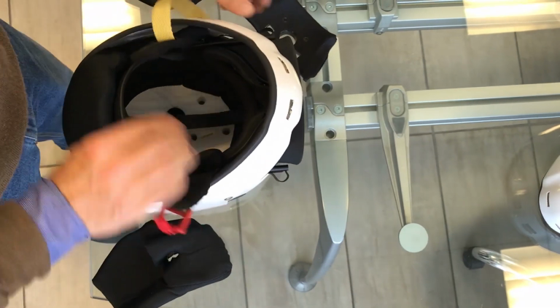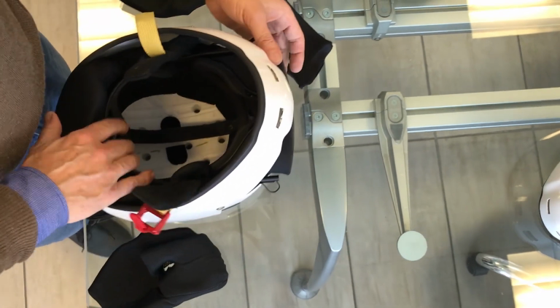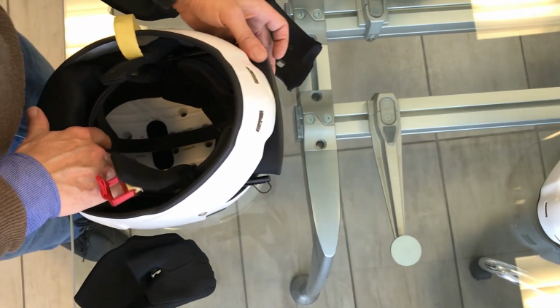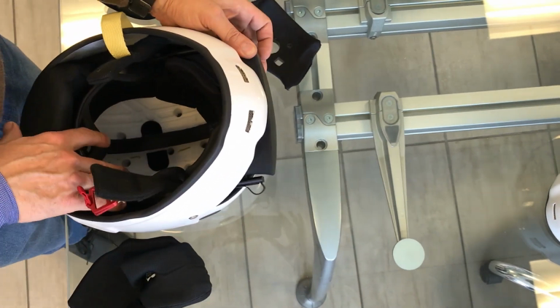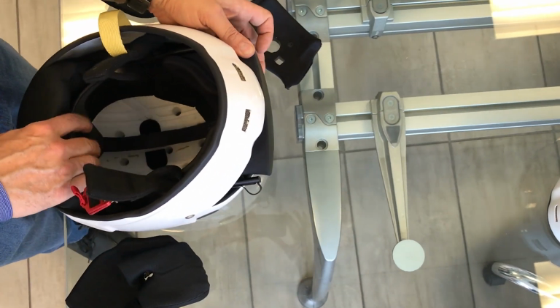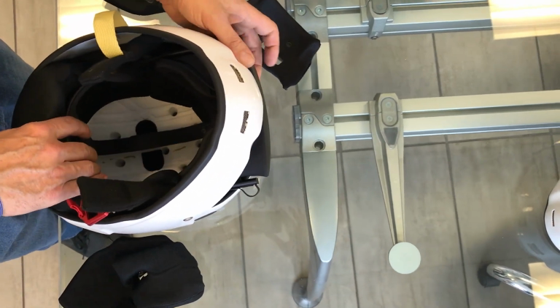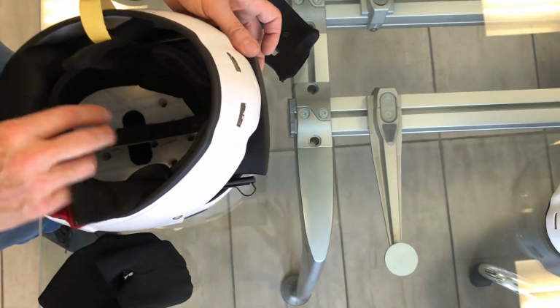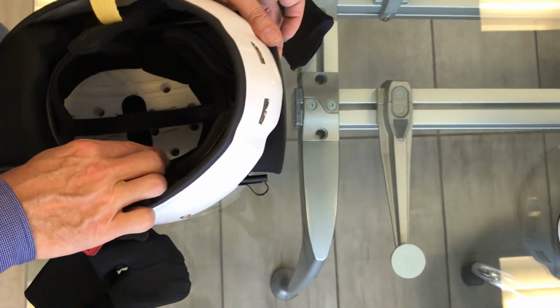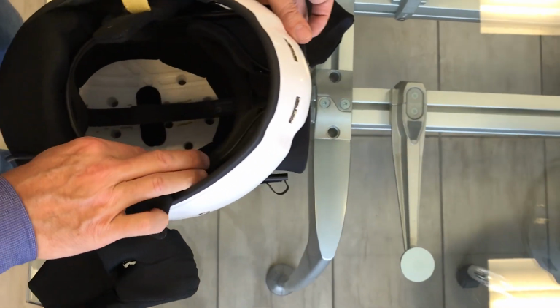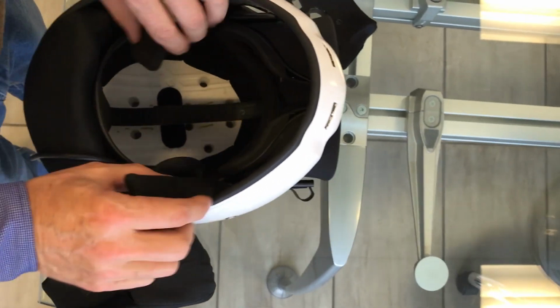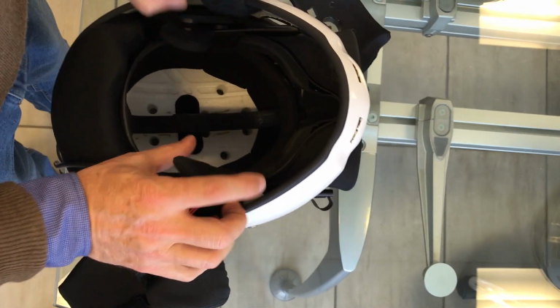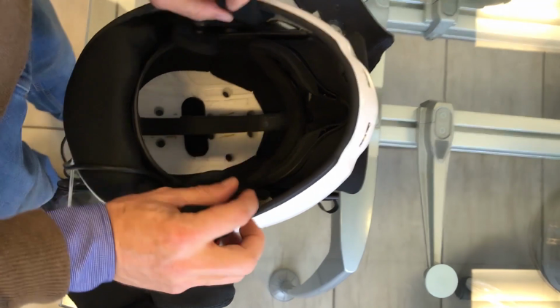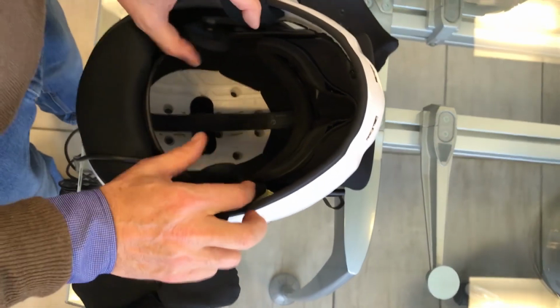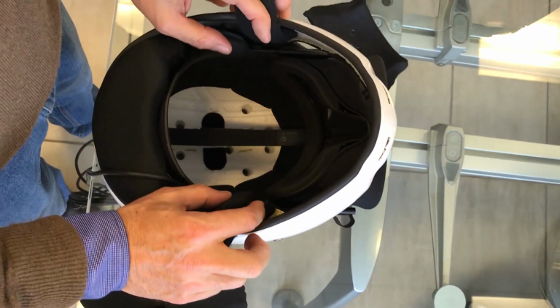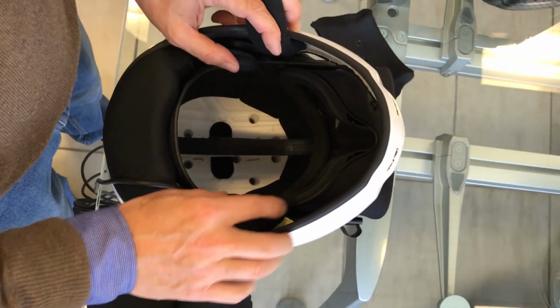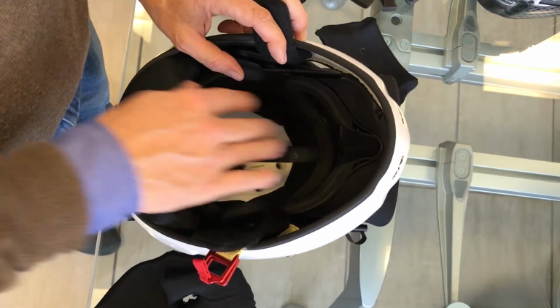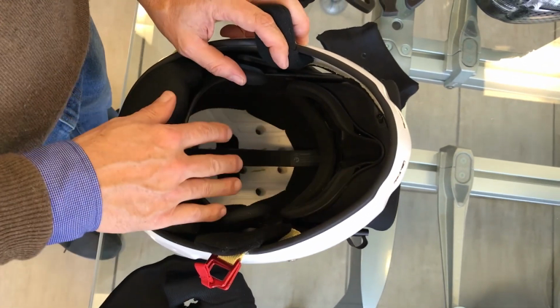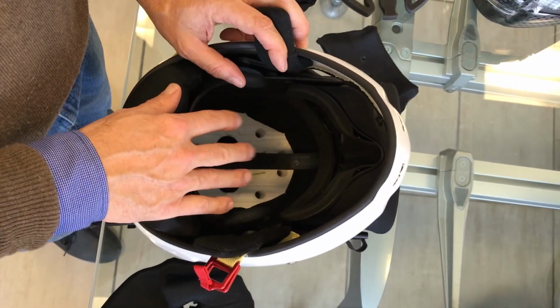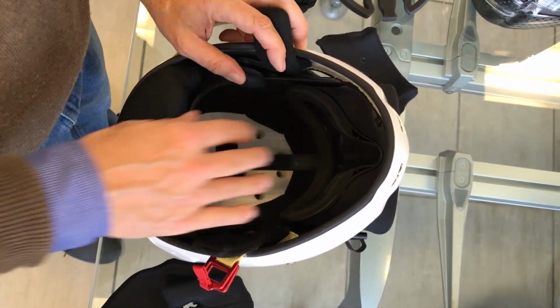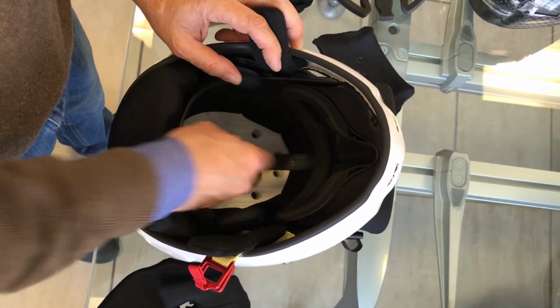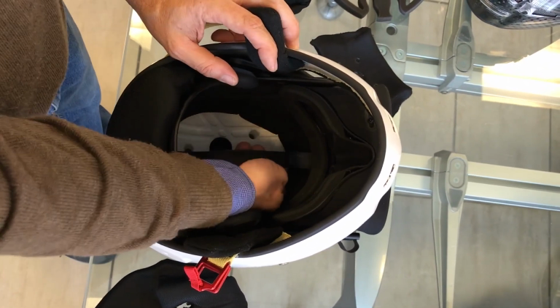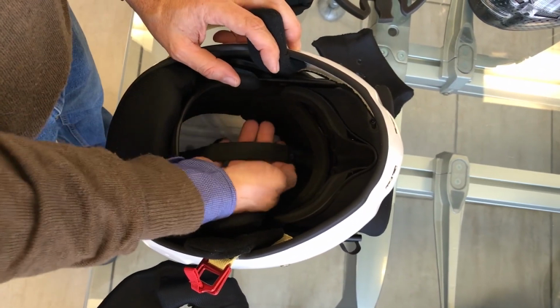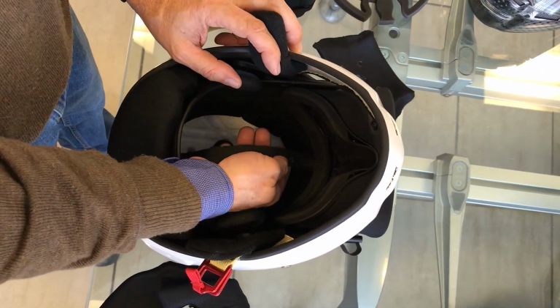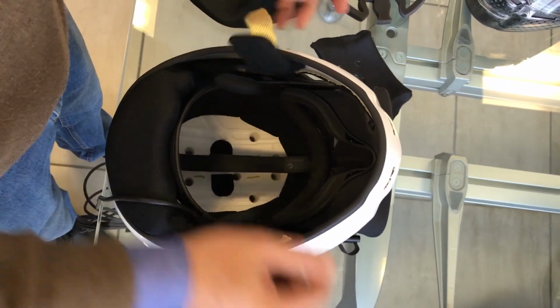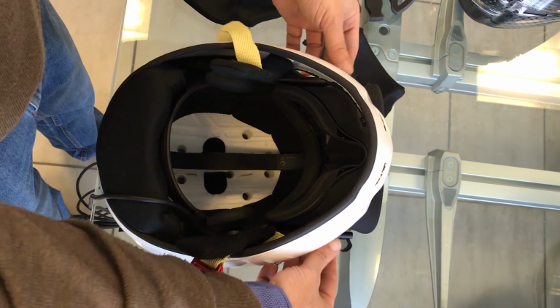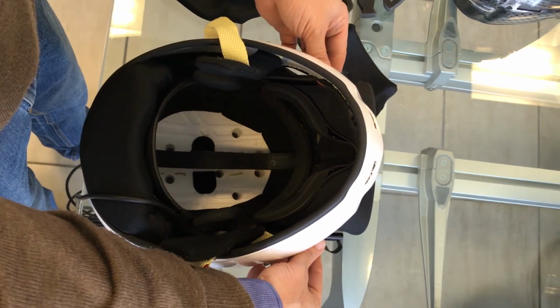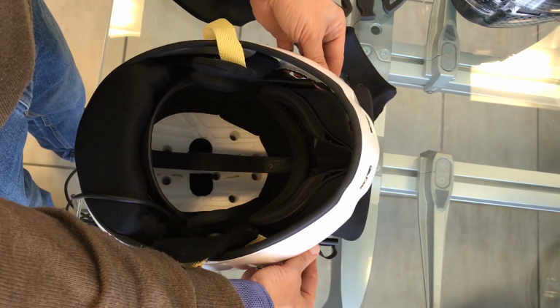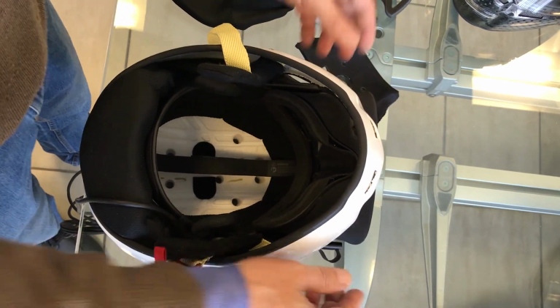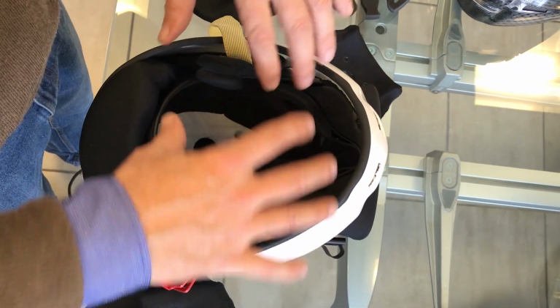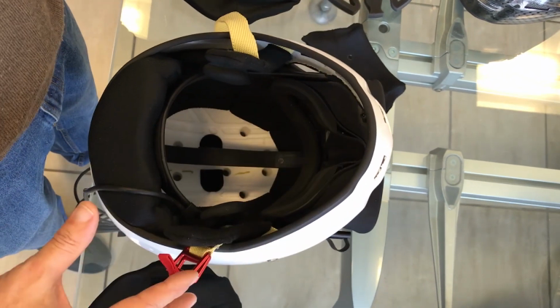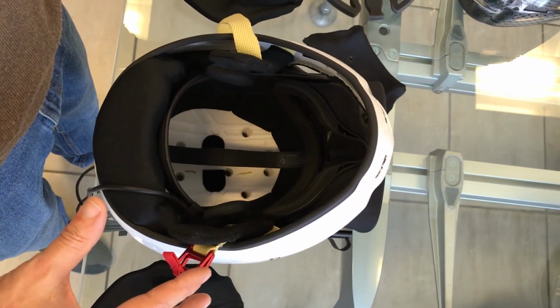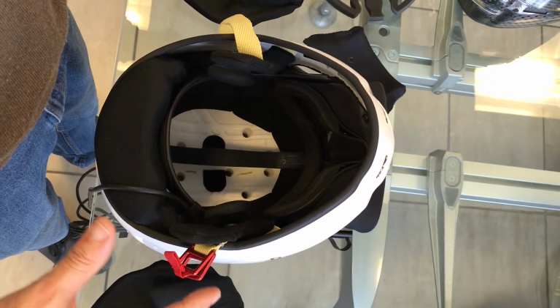Now, the Oculus is inside the helmet and we need to adjust the position of the central straps and the side straps so as to properly settle the Oculus inside the helmet.